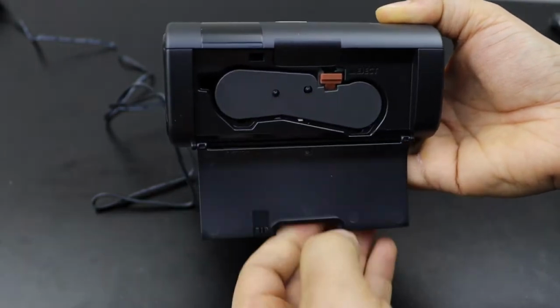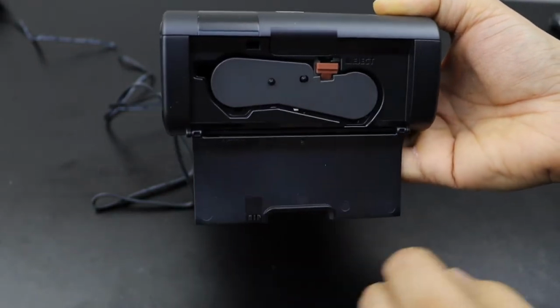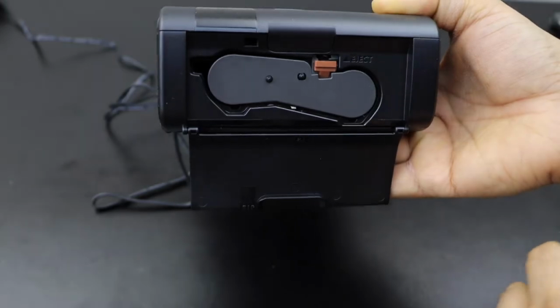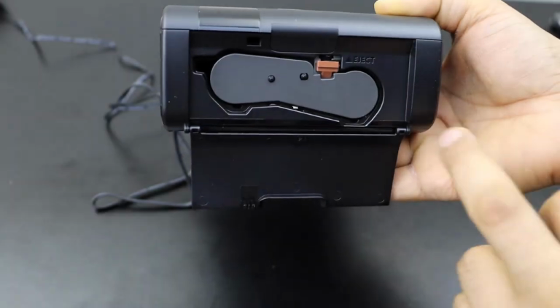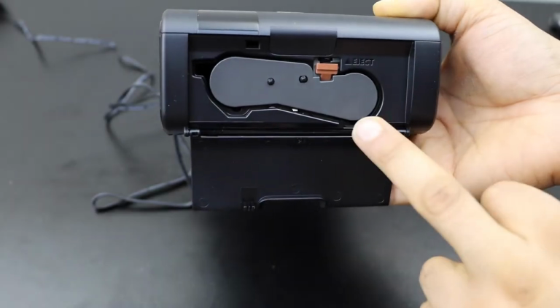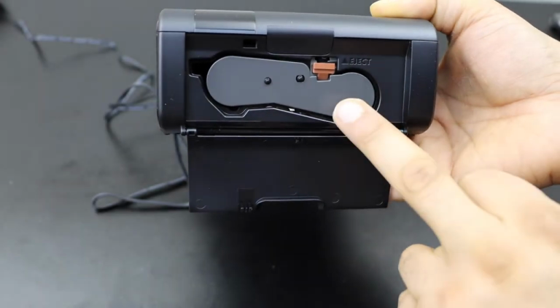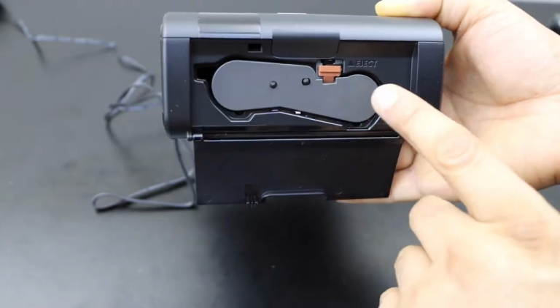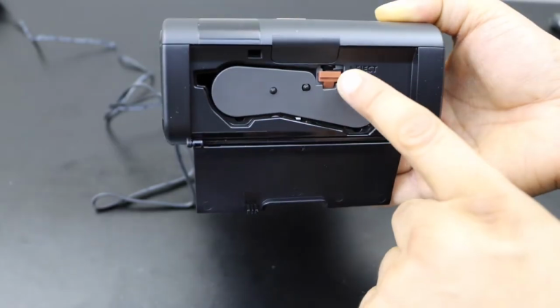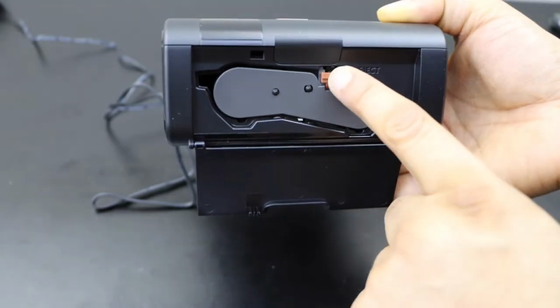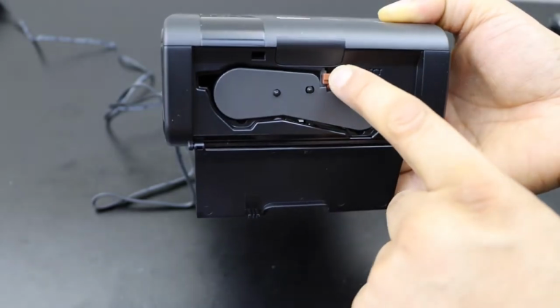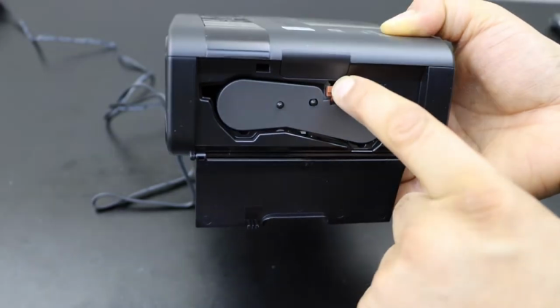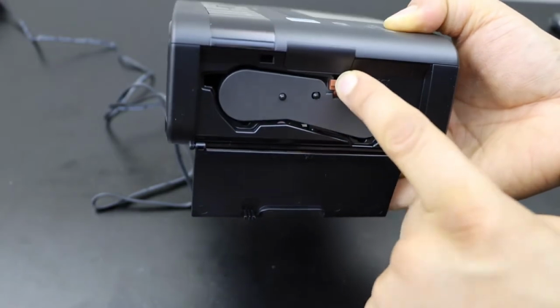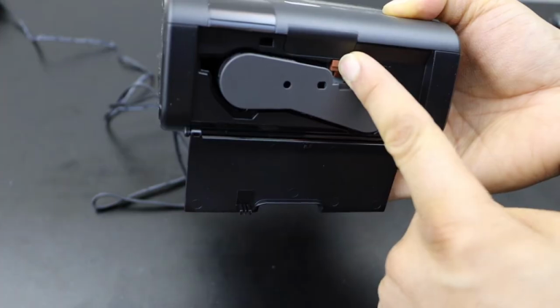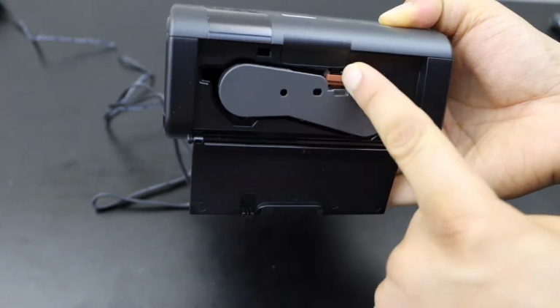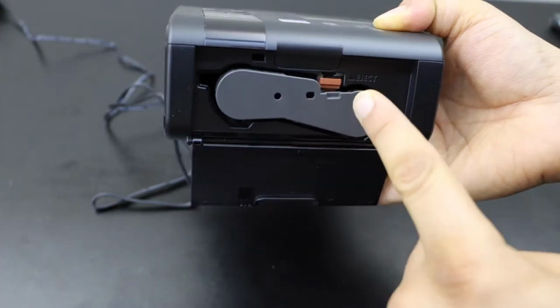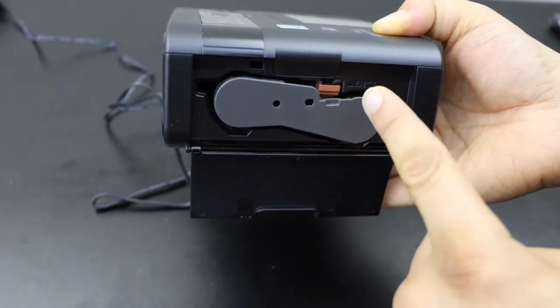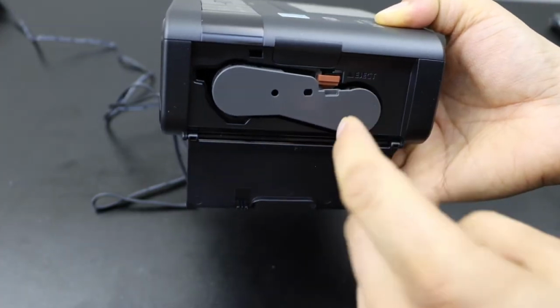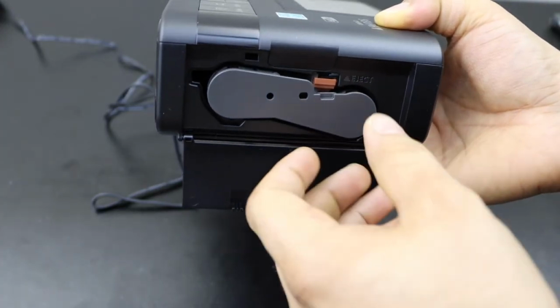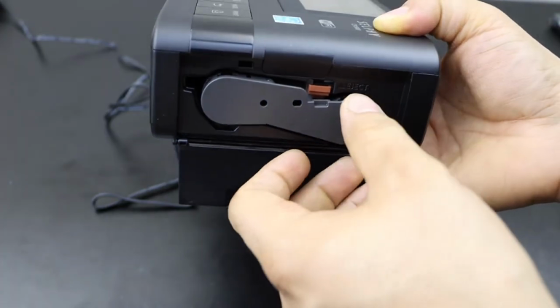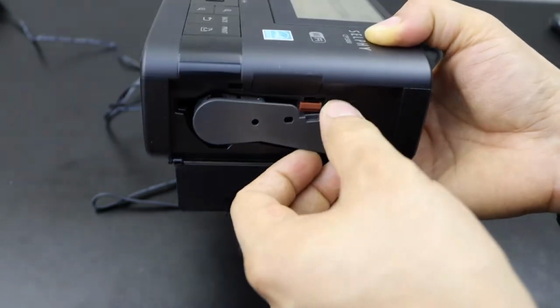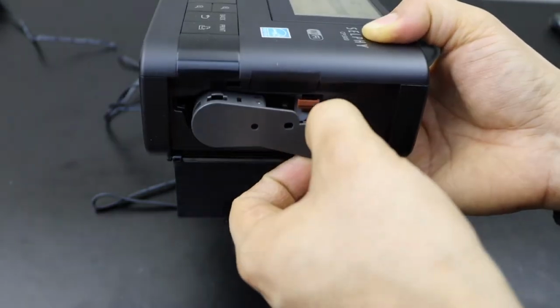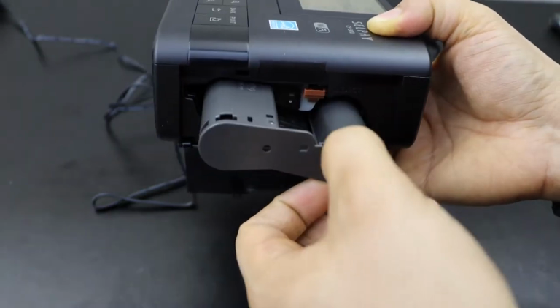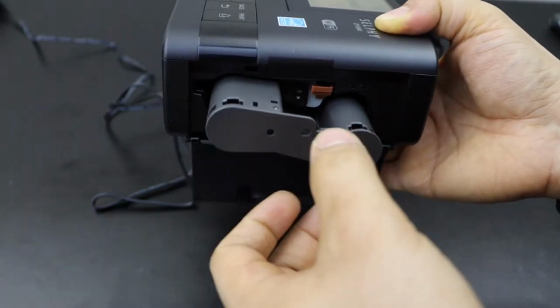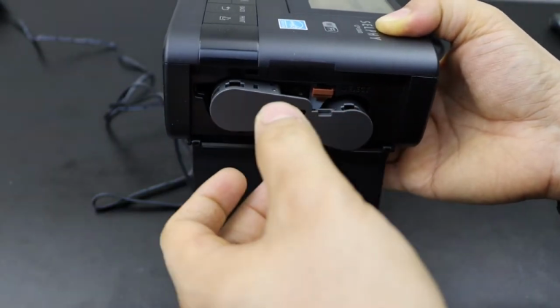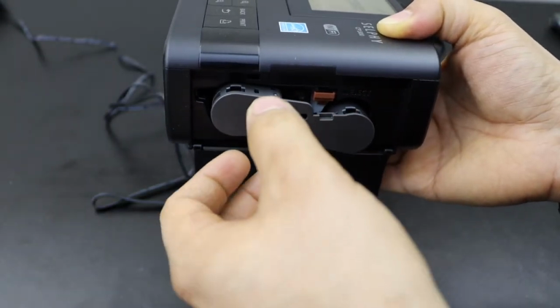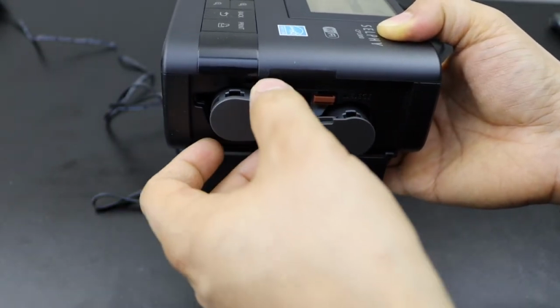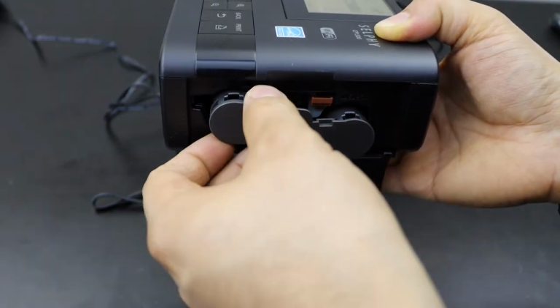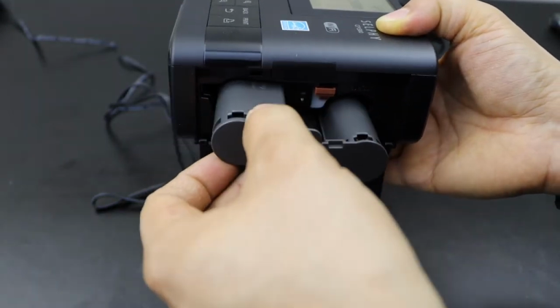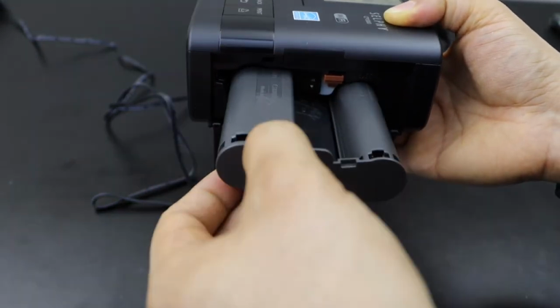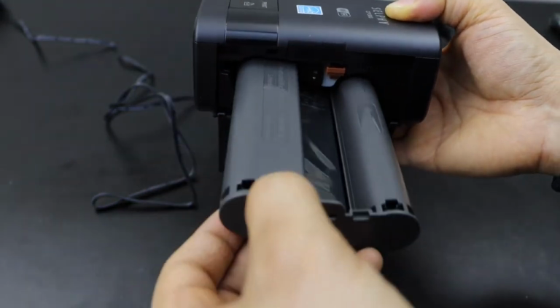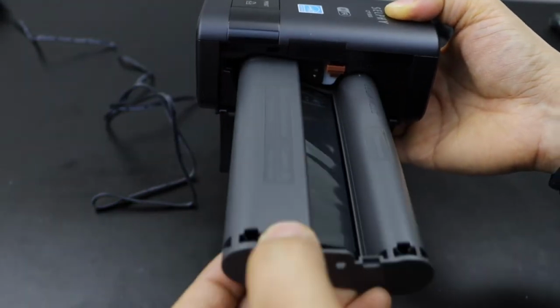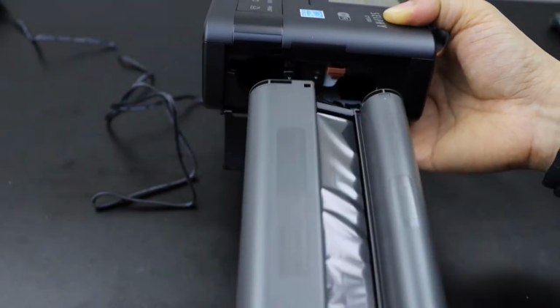Open it, press the brown button to eject the ink cartridge, and take the ink cartridge out.